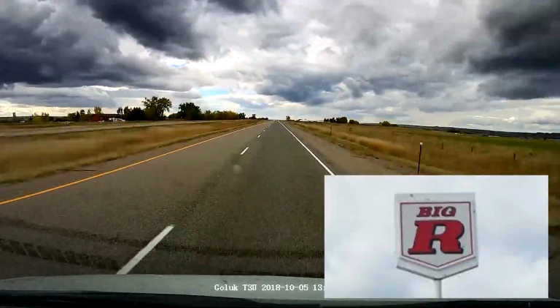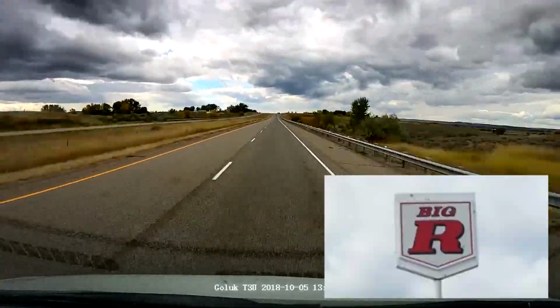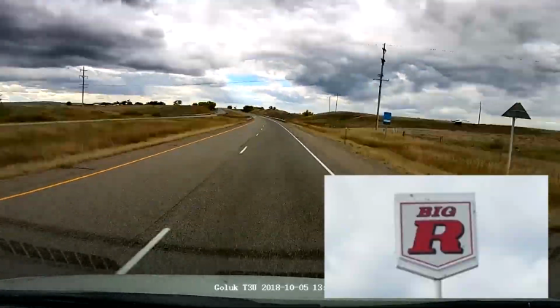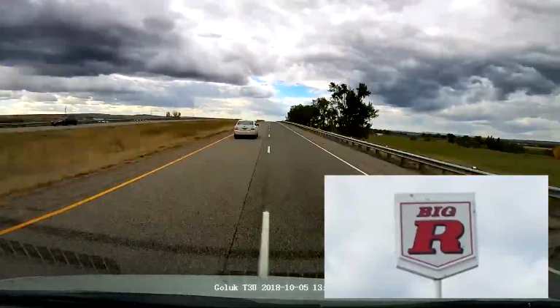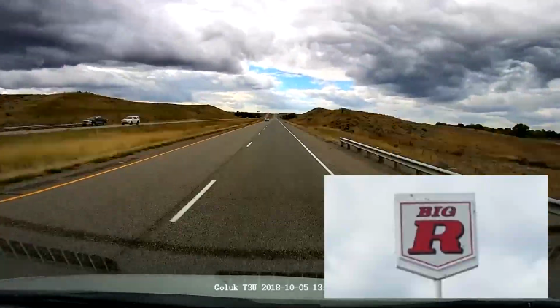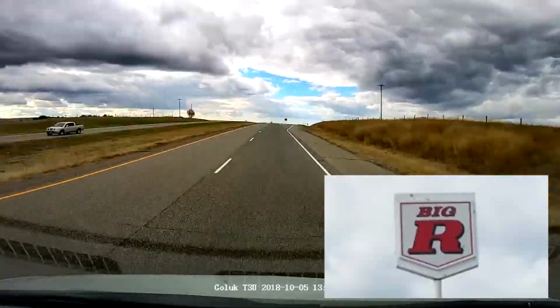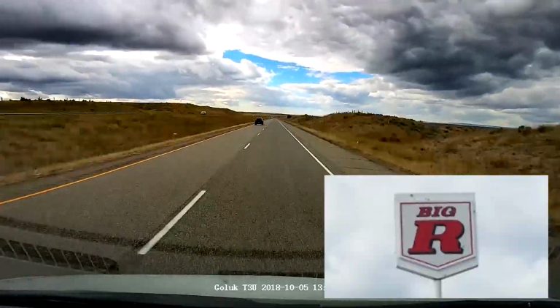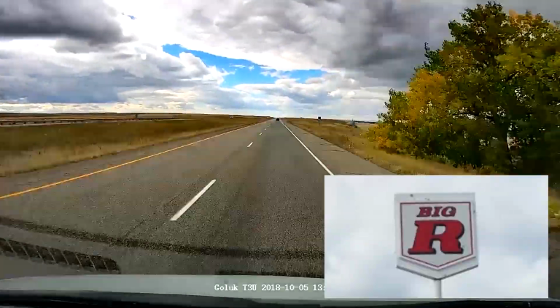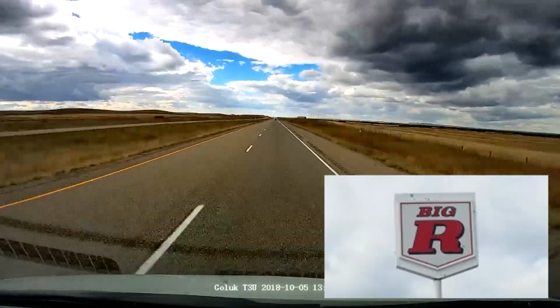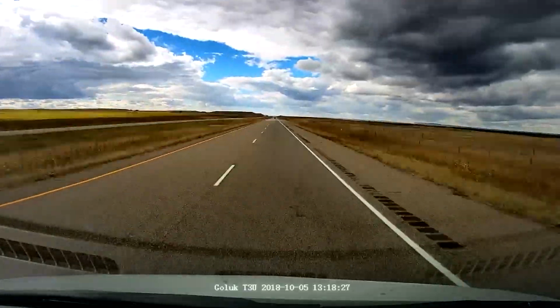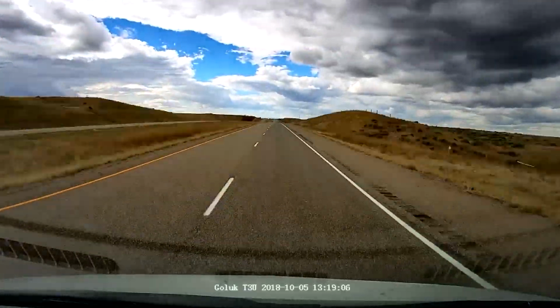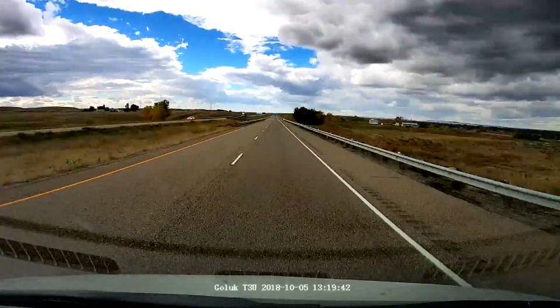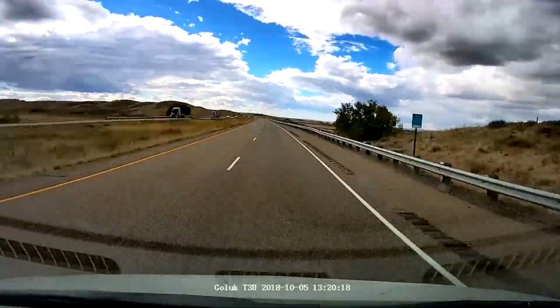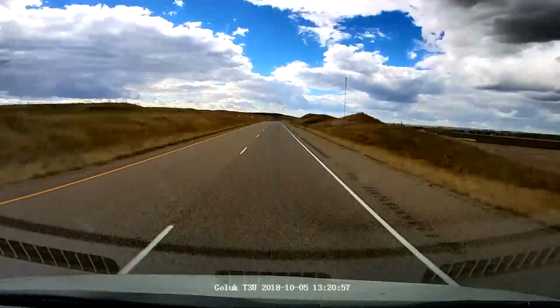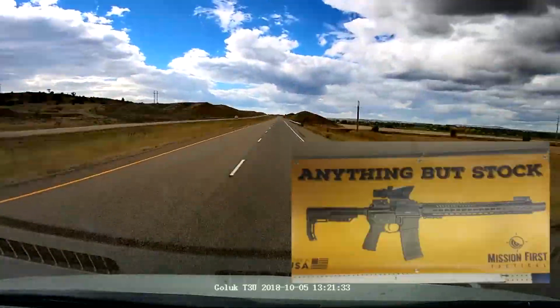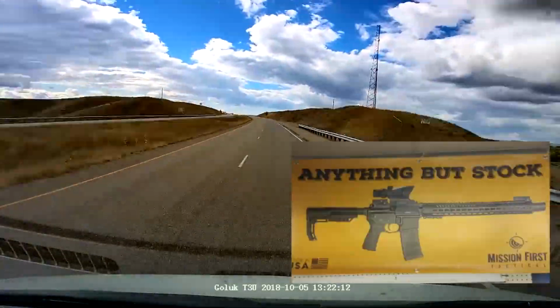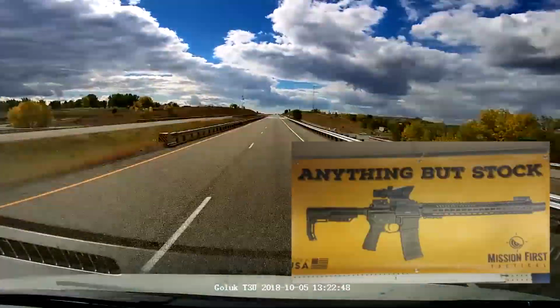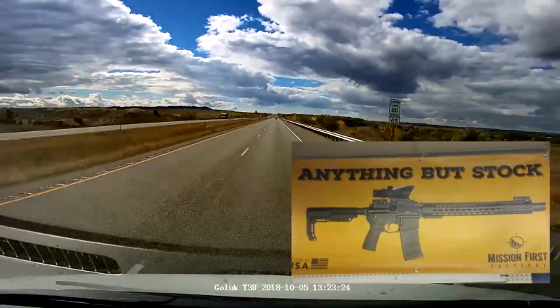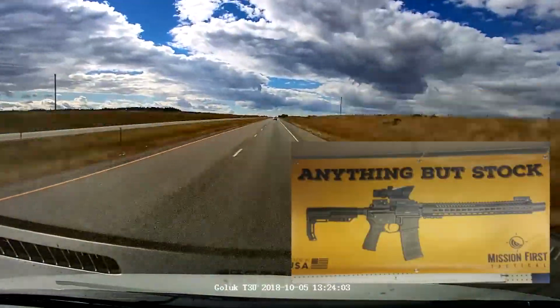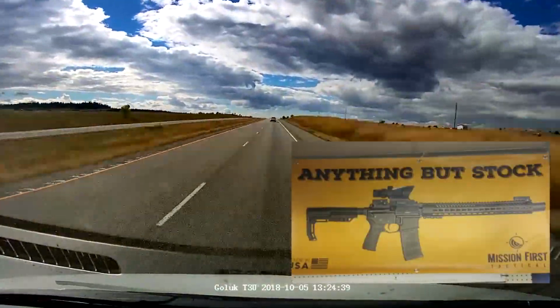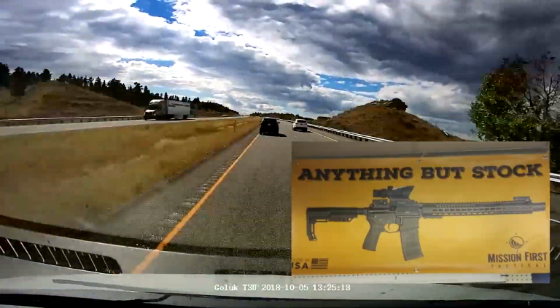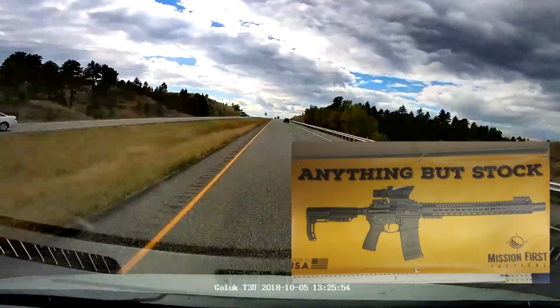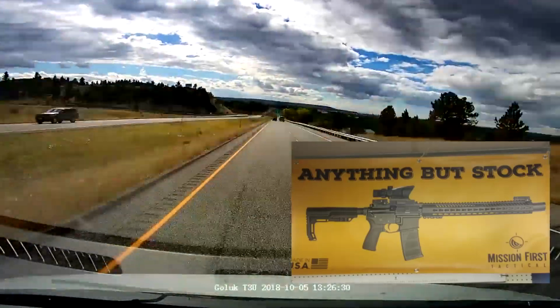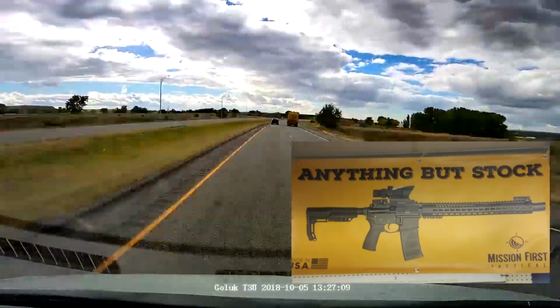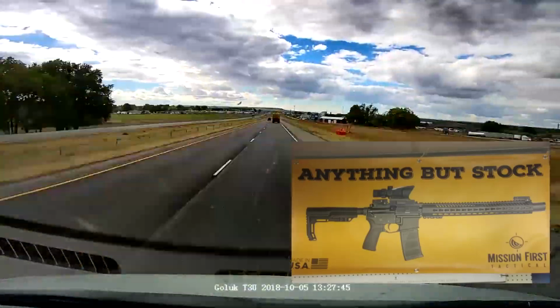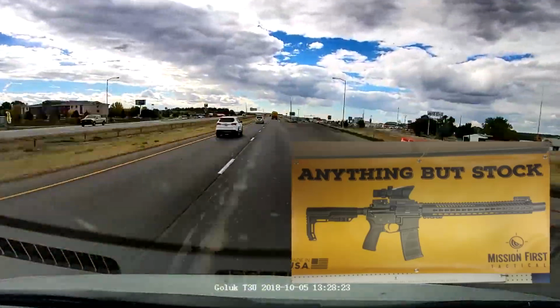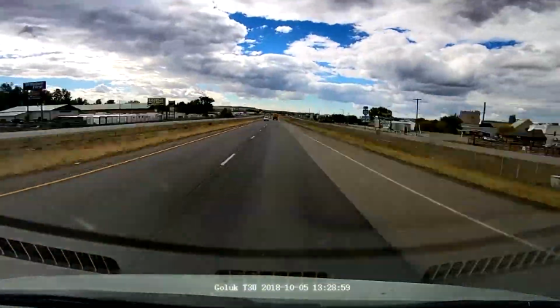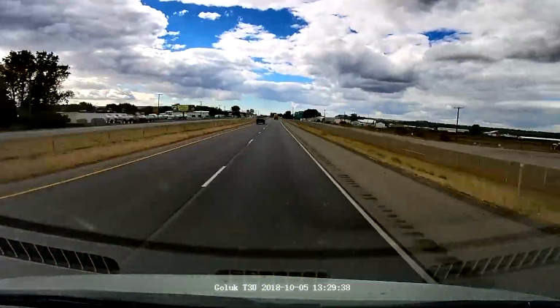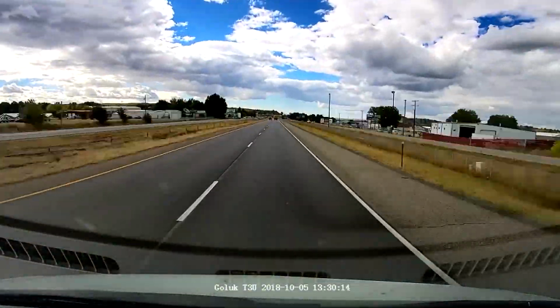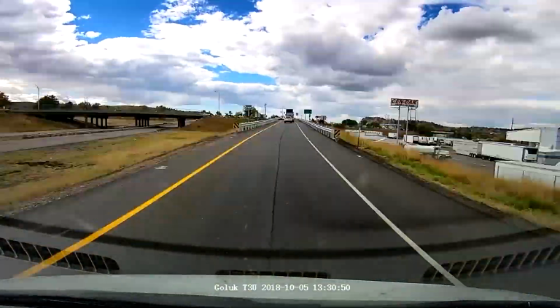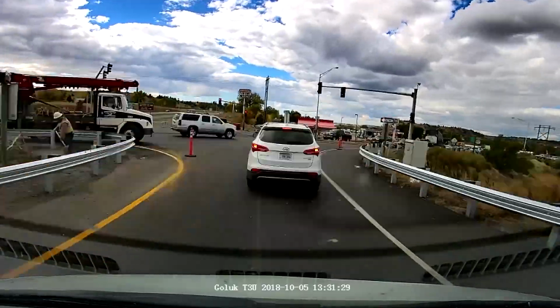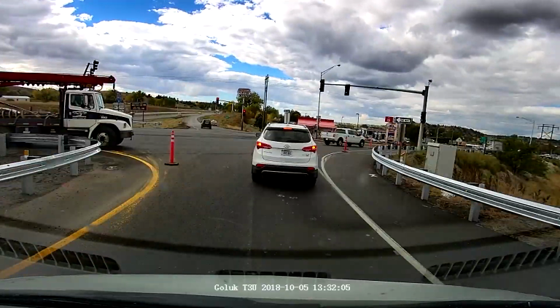So this has been the highway driving down from North Dakota to Billings, Montana. Beautiful, beautiful country — hopefully this video did some justice to that. Stay tuned for more.